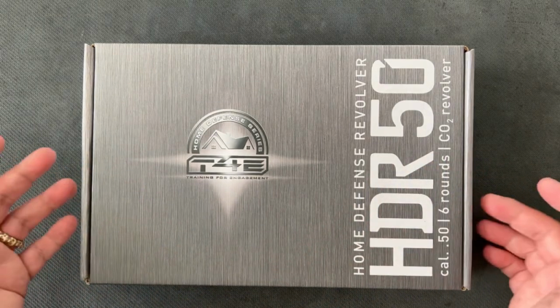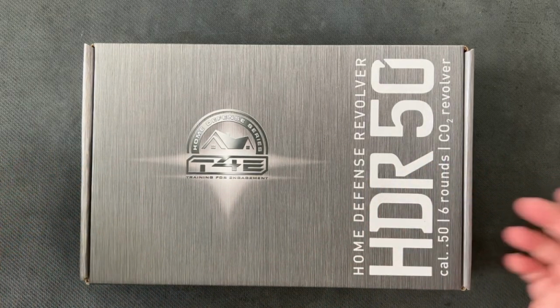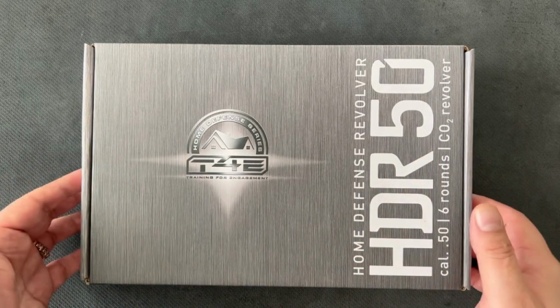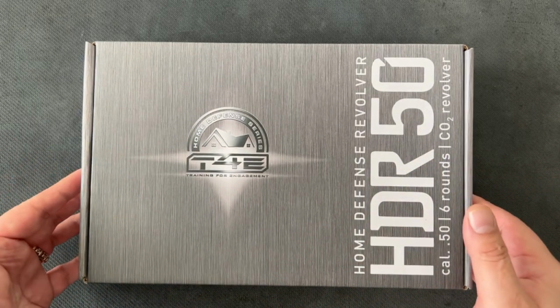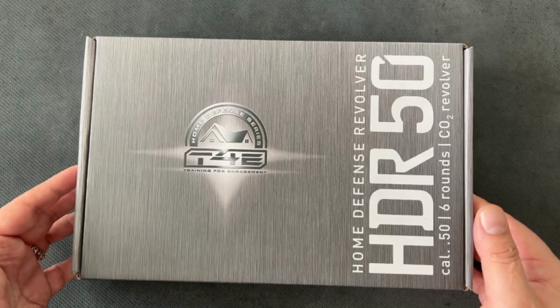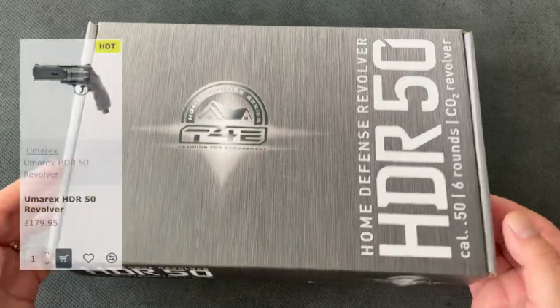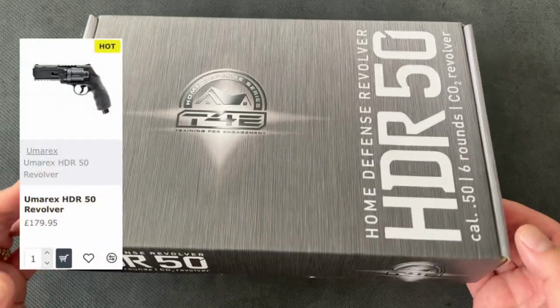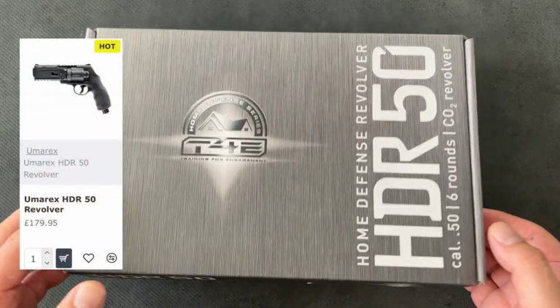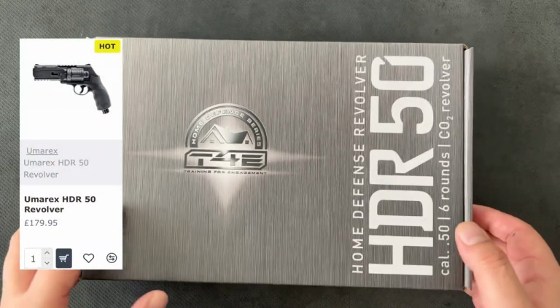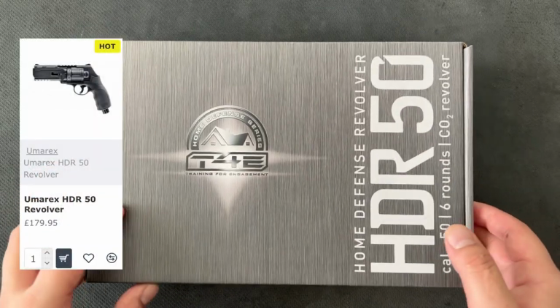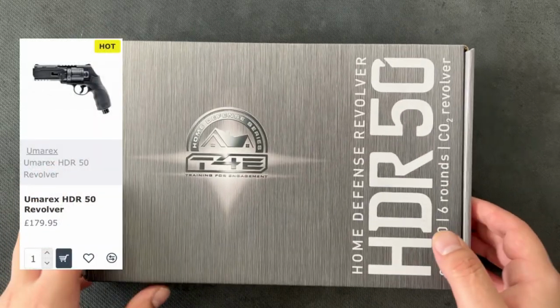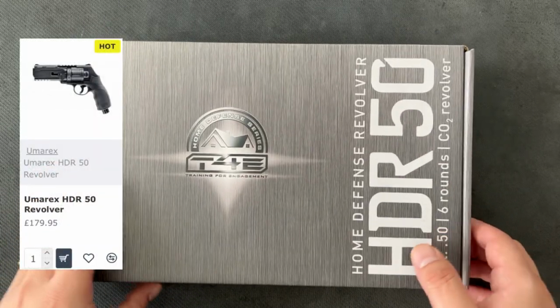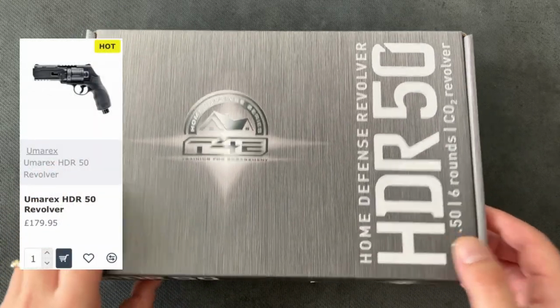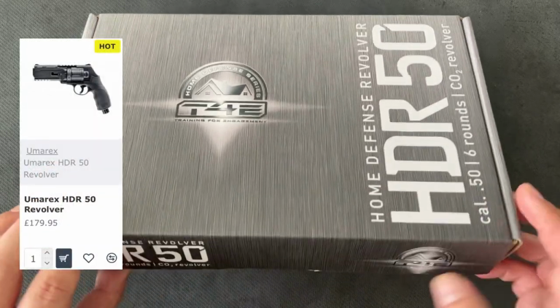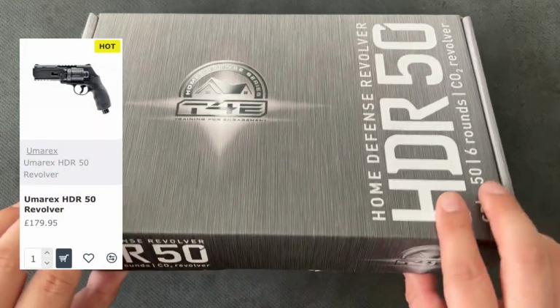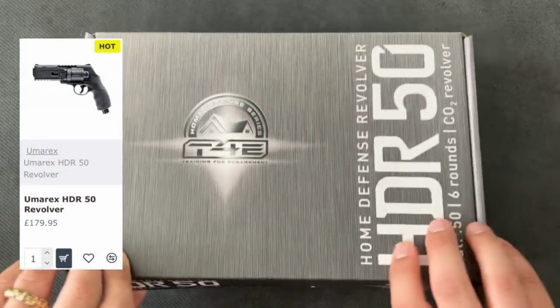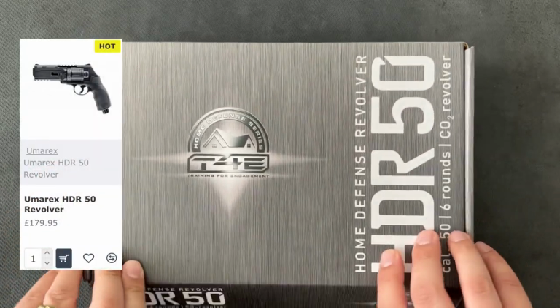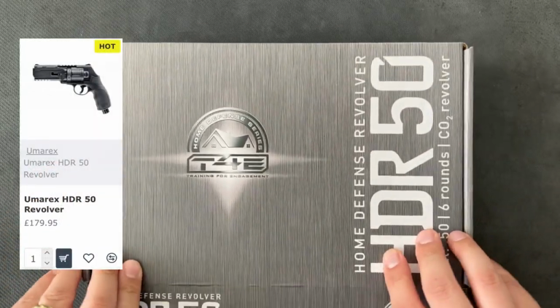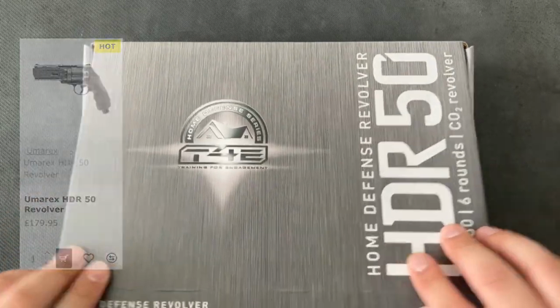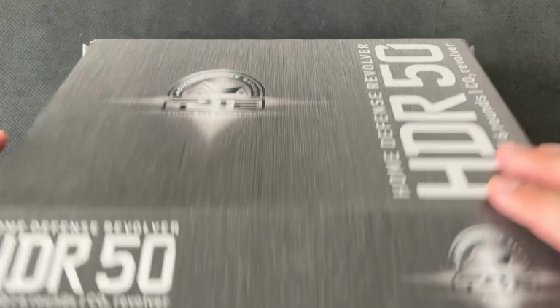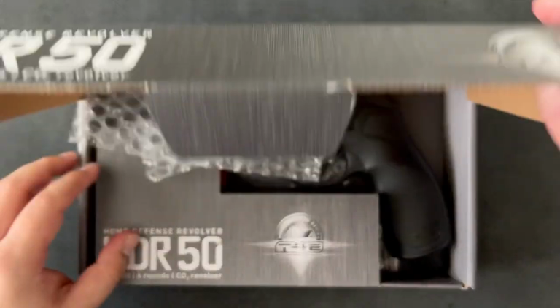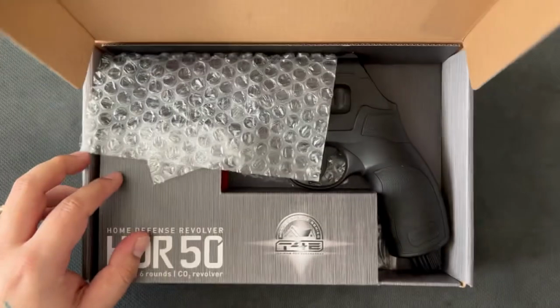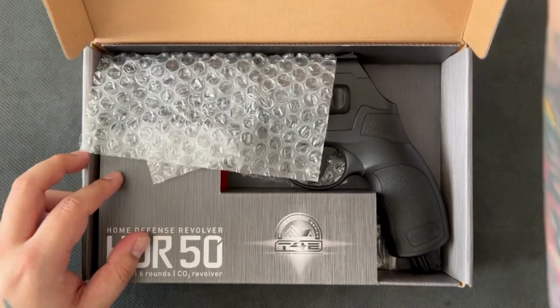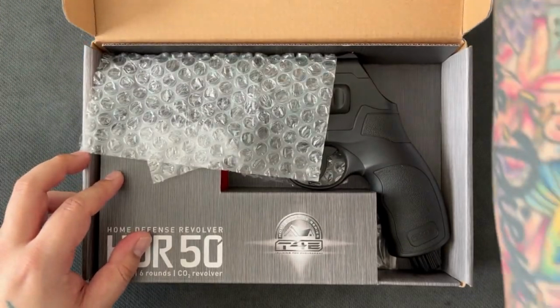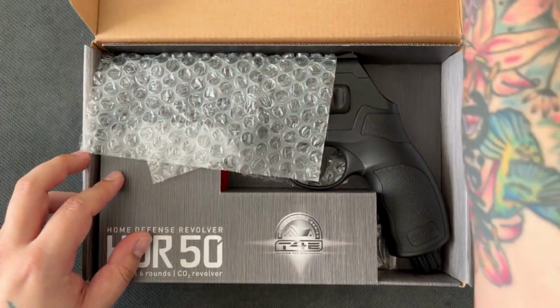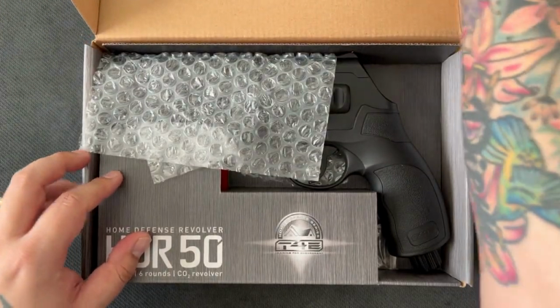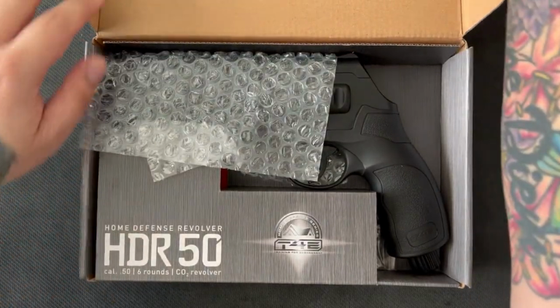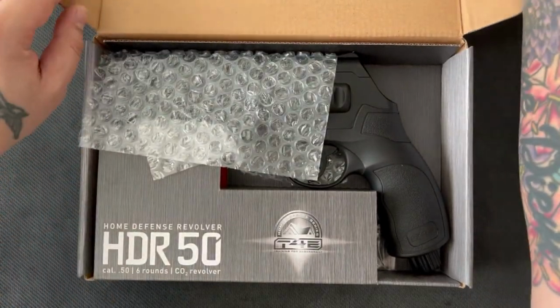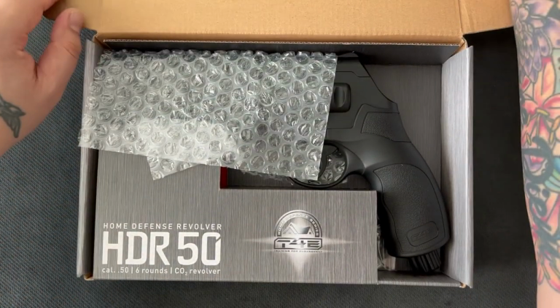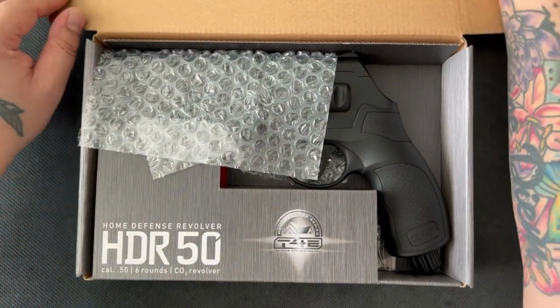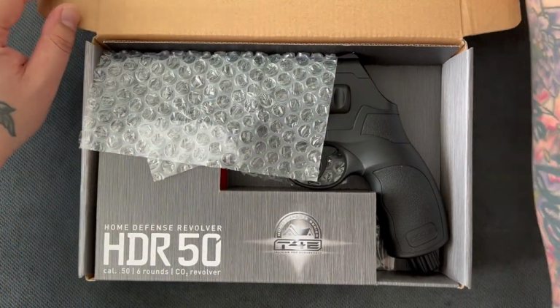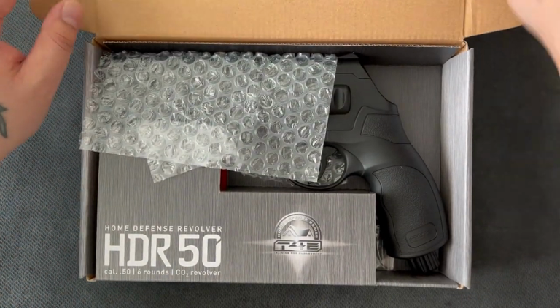This one cost me about 180 quid. I got it from DAI Ledger. They didn't pay me anything or give this to me — I just bought it with my own cash.